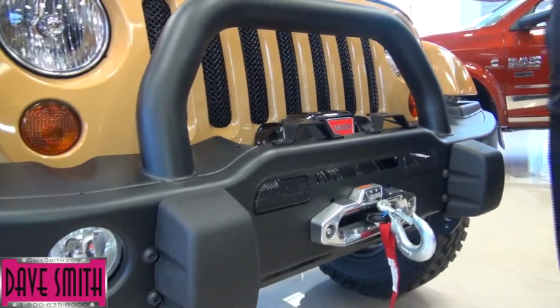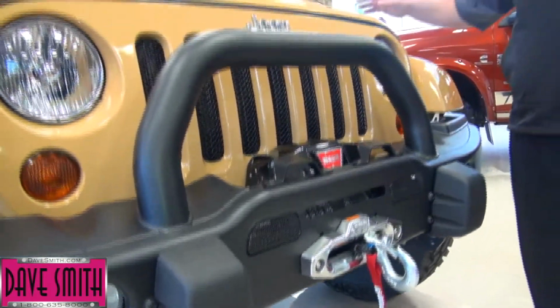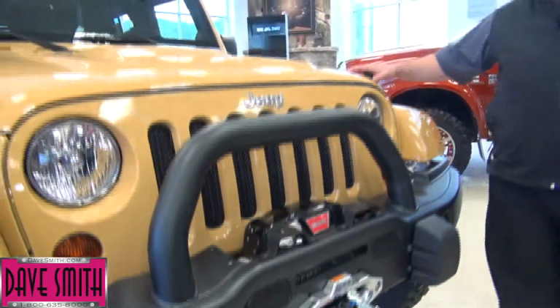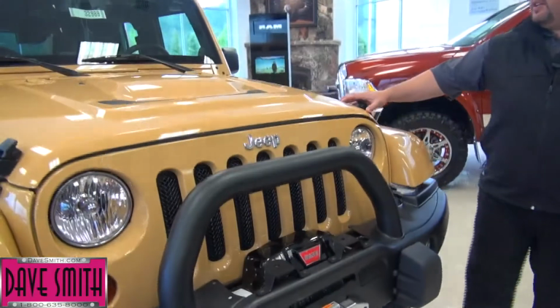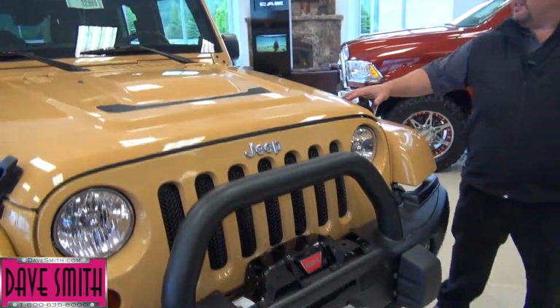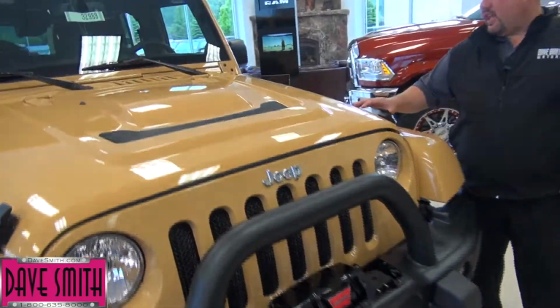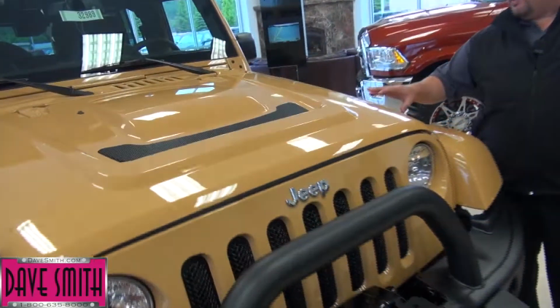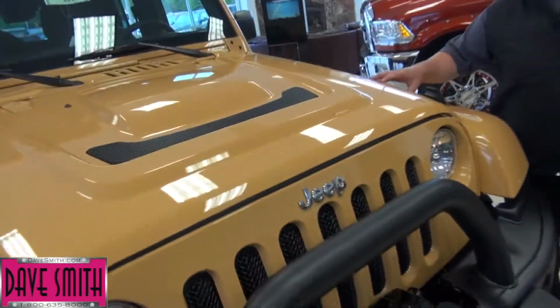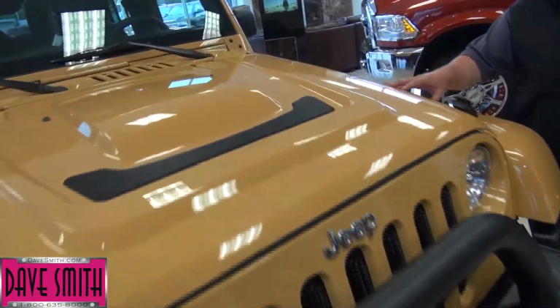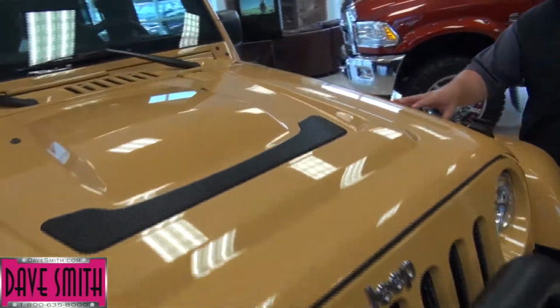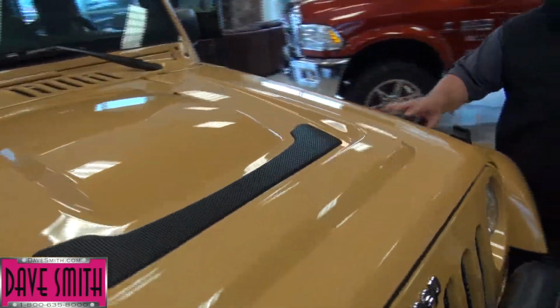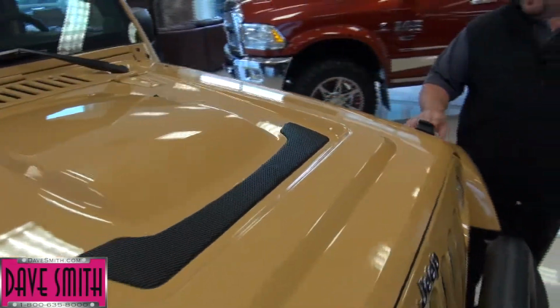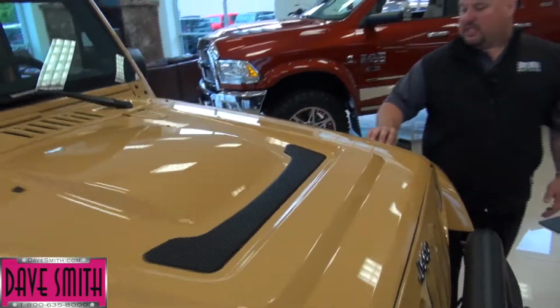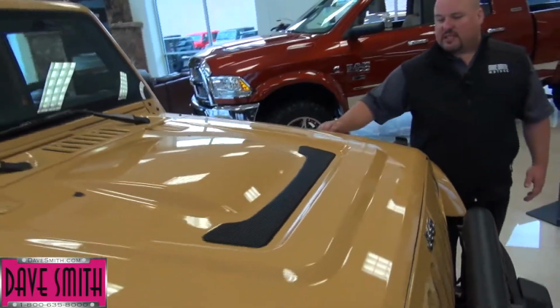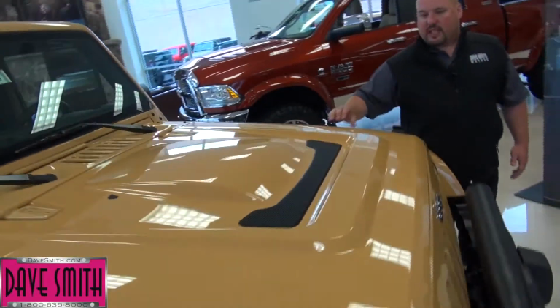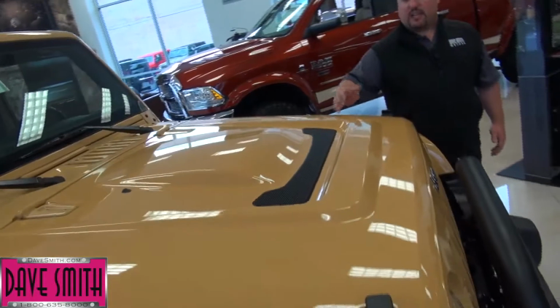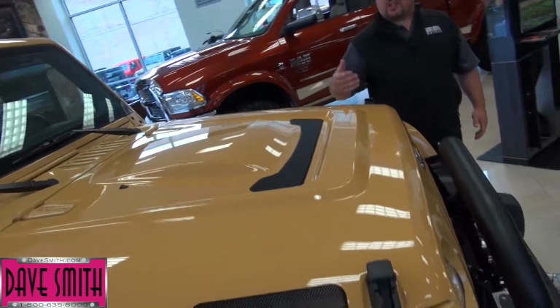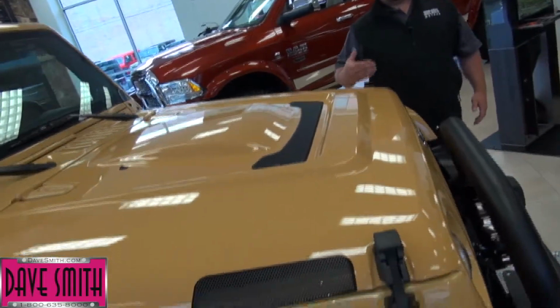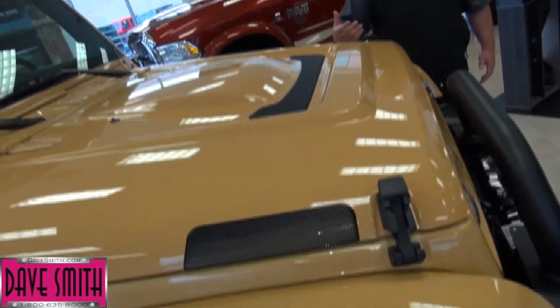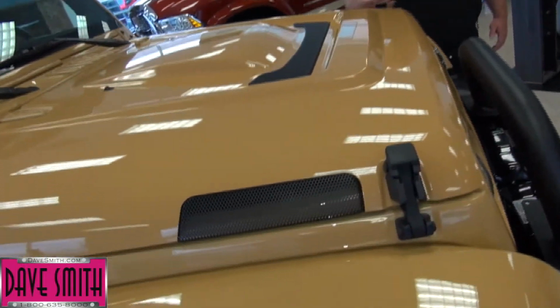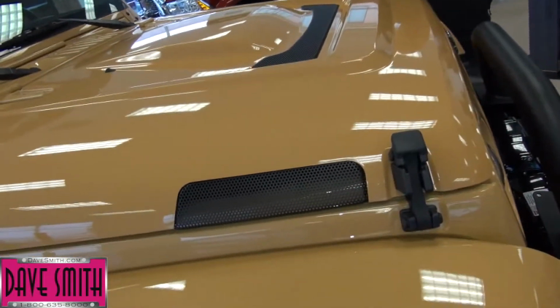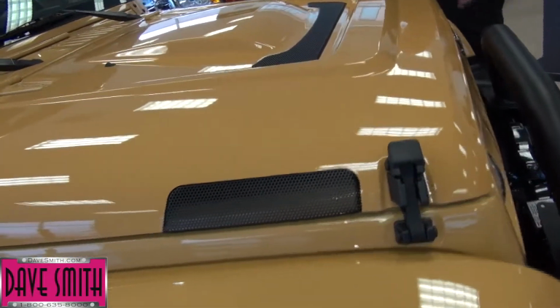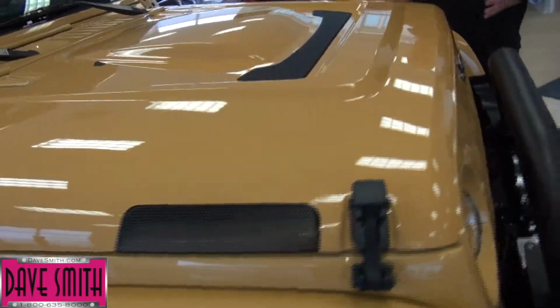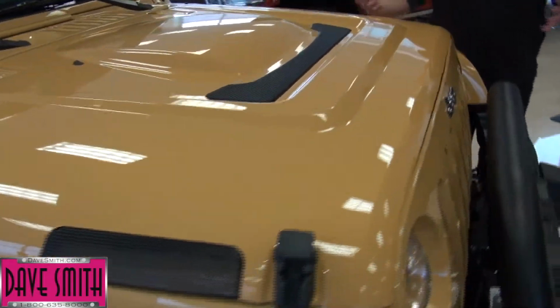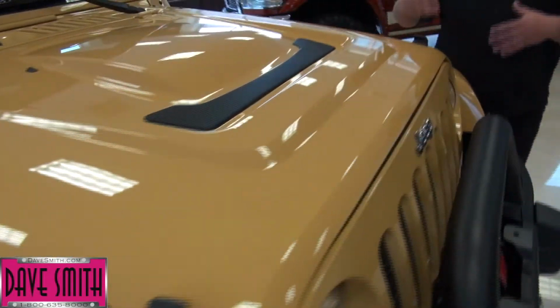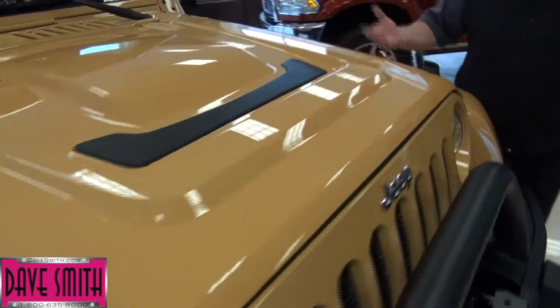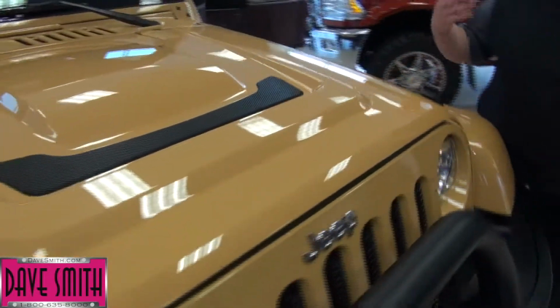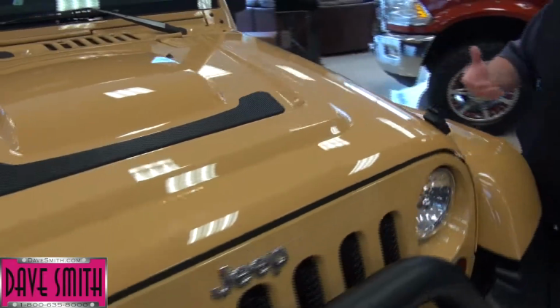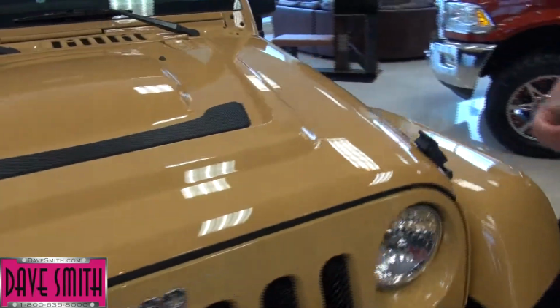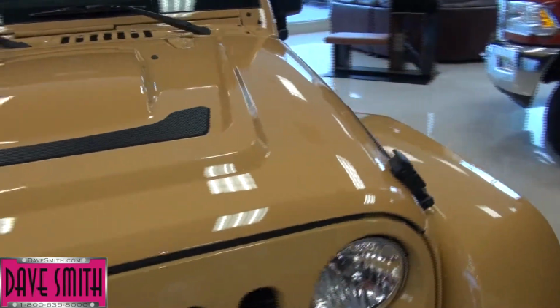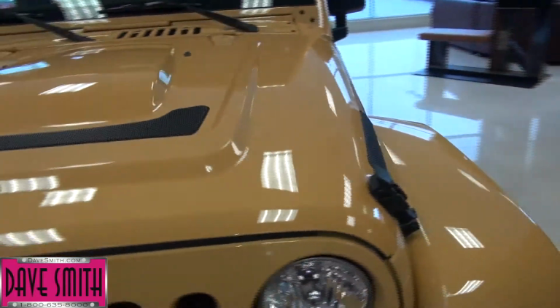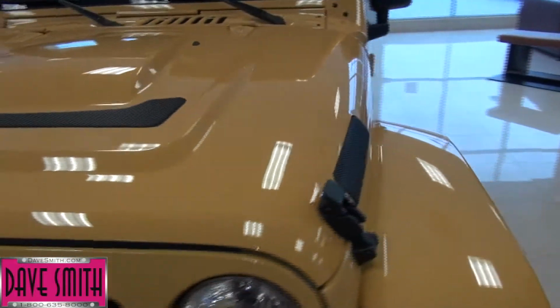Up here we have a custom hood. This hood actually not only looks cool, but it has a function. With these vents in it, it actually helps extract heat, especially at low speeds where you're not getting a lot of air through the front. This is going to help keep the overall running temperature of the engine a little bit cooler.